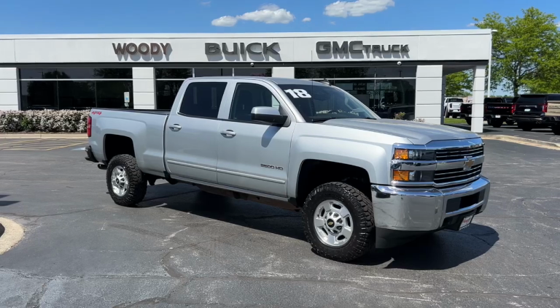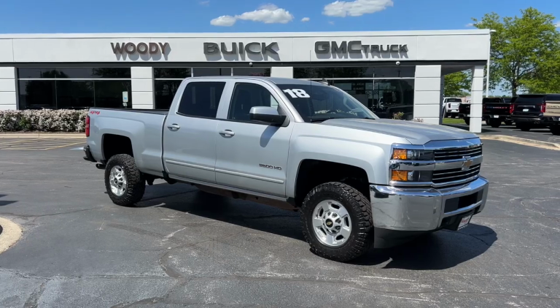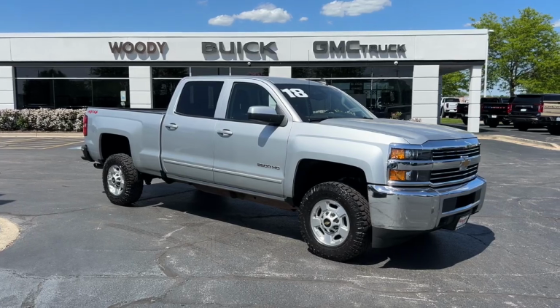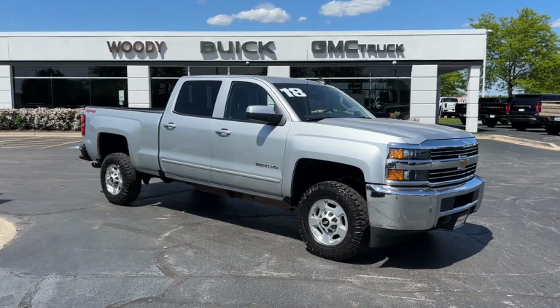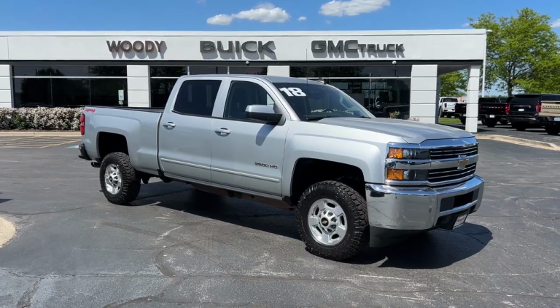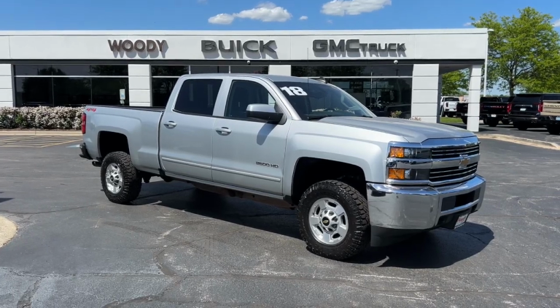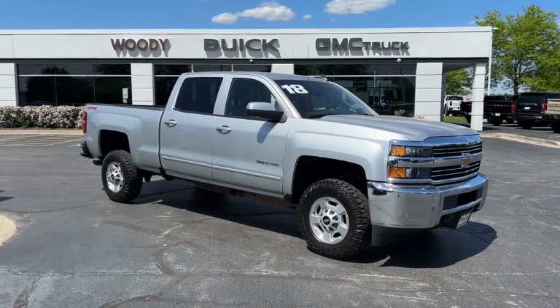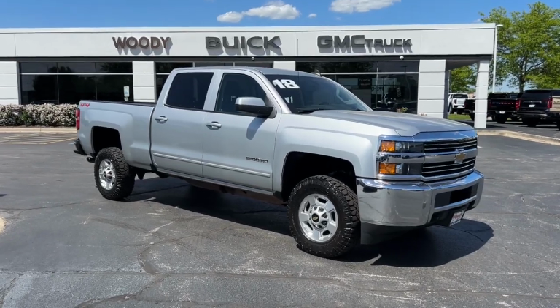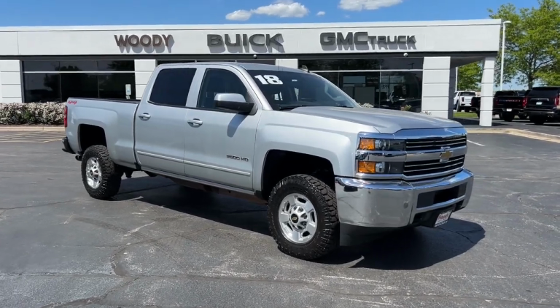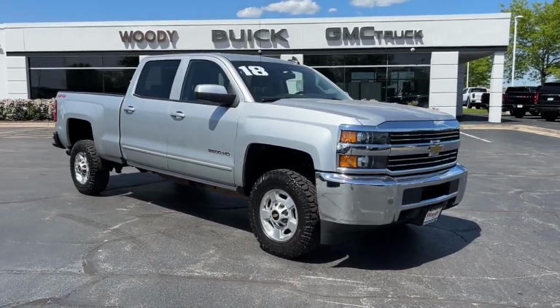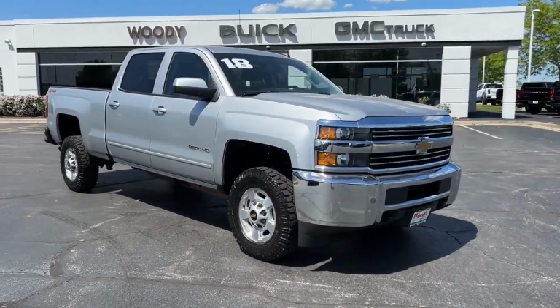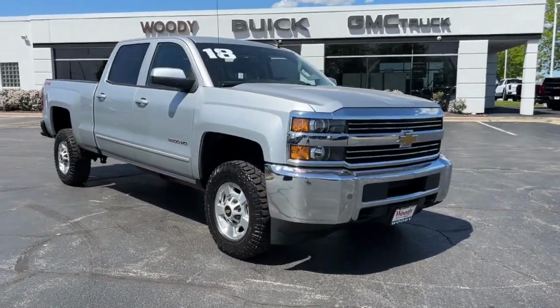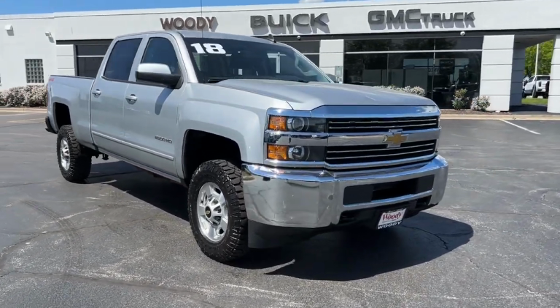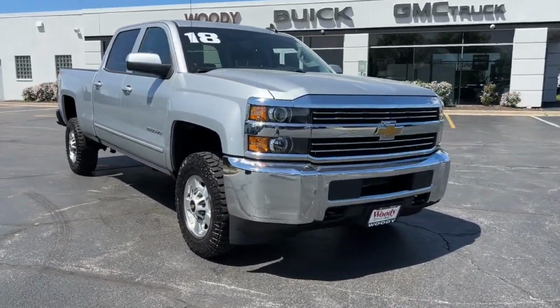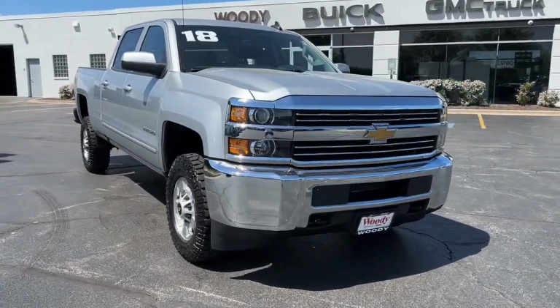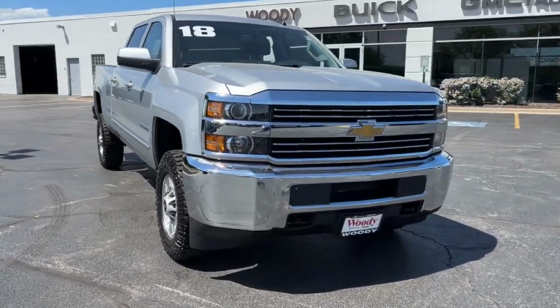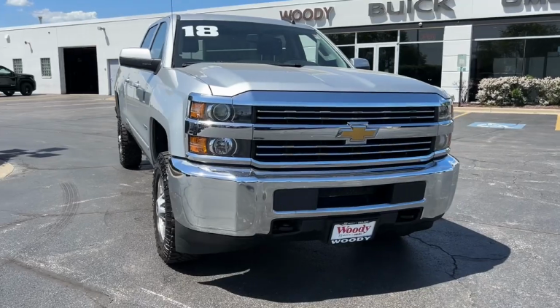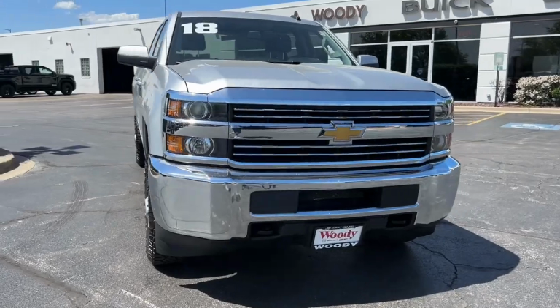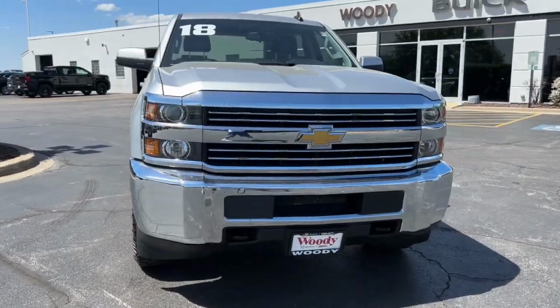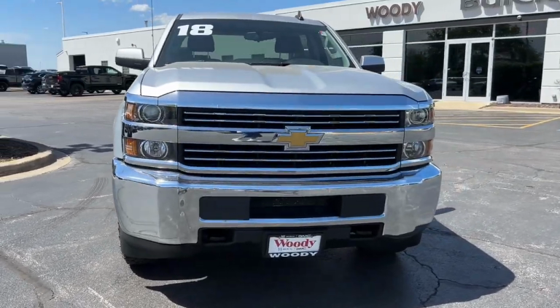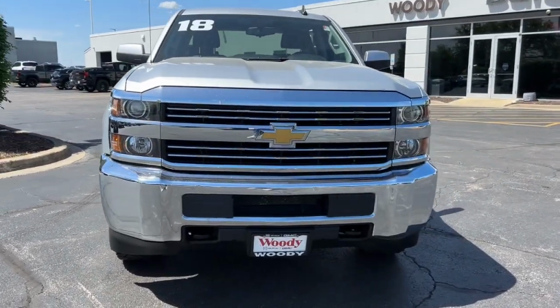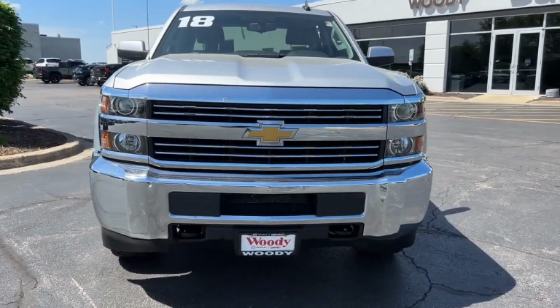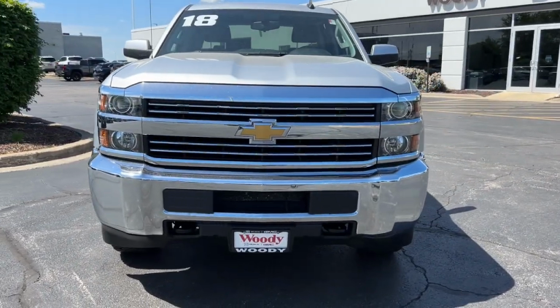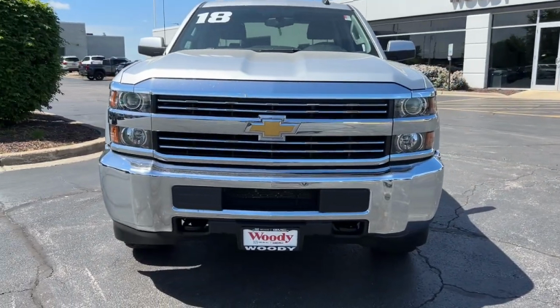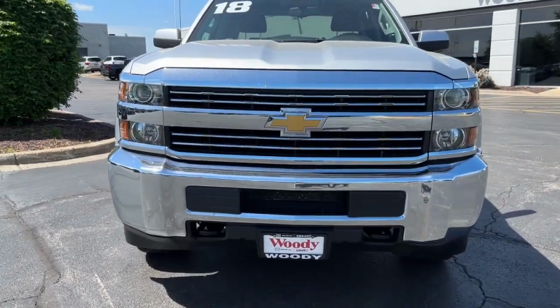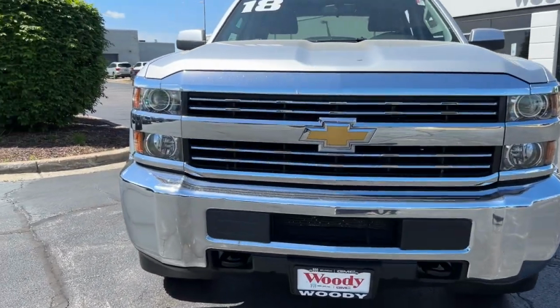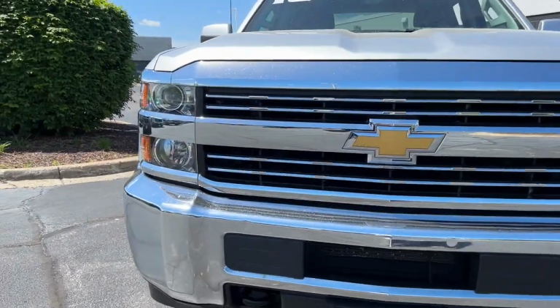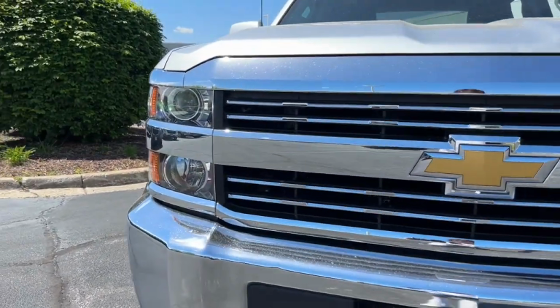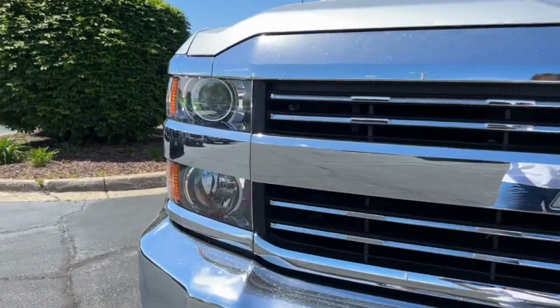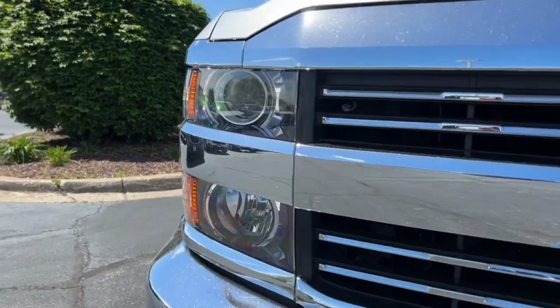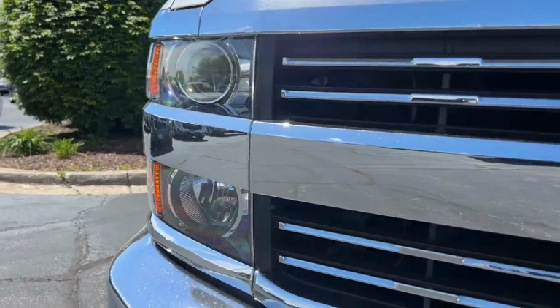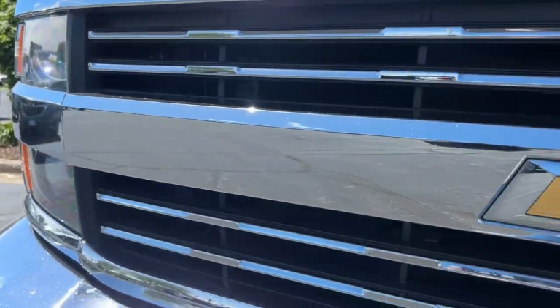You'll have love at first sight with the 2018 Chevrolet Silverado. This vehicle is an outstanding buy with fewer than 90,000 miles on the odometer.